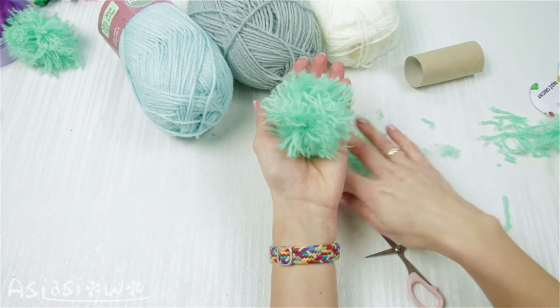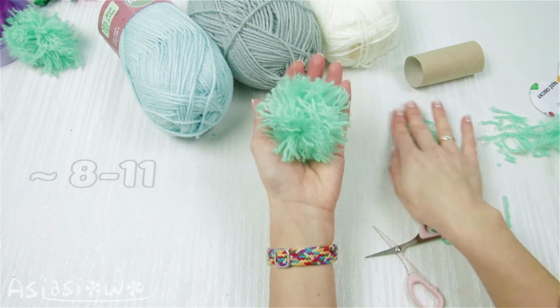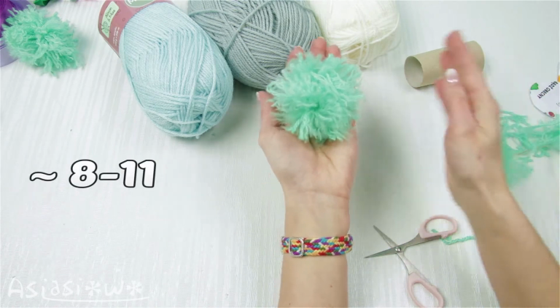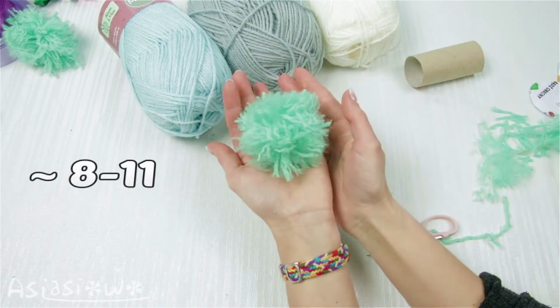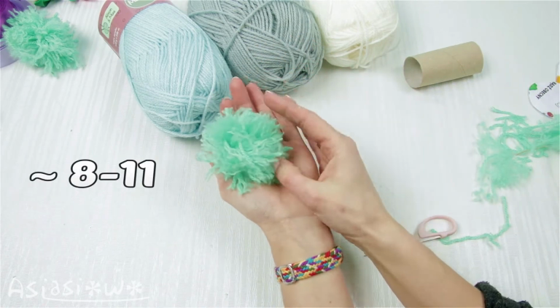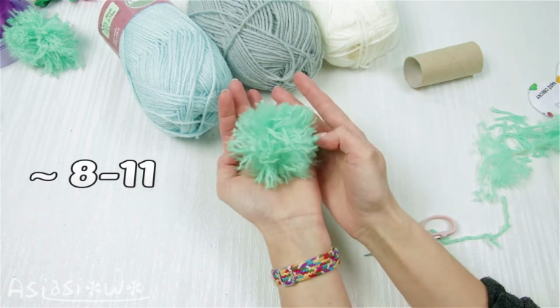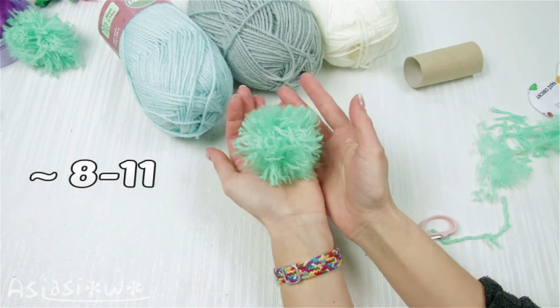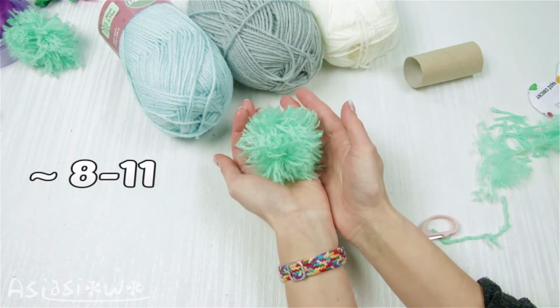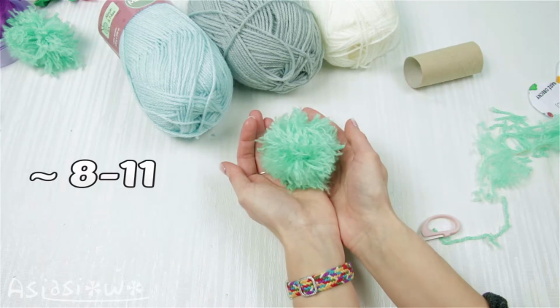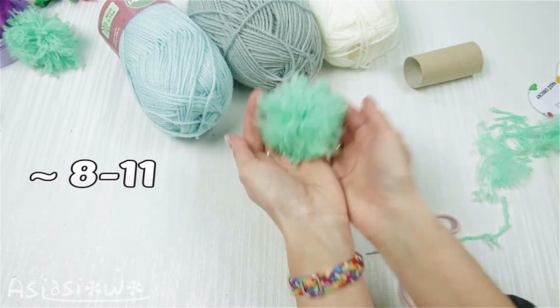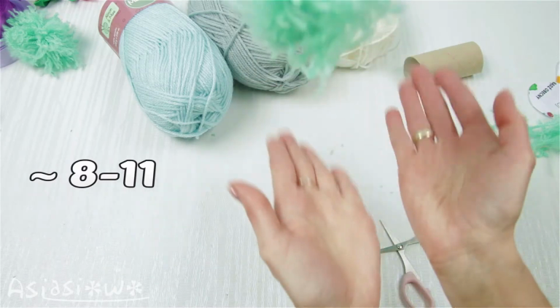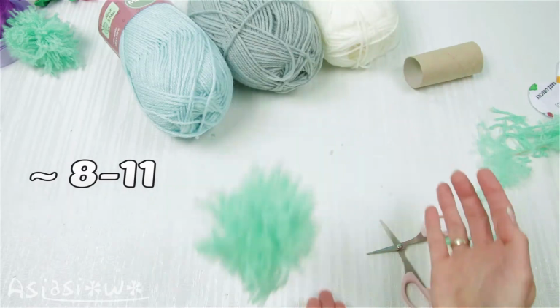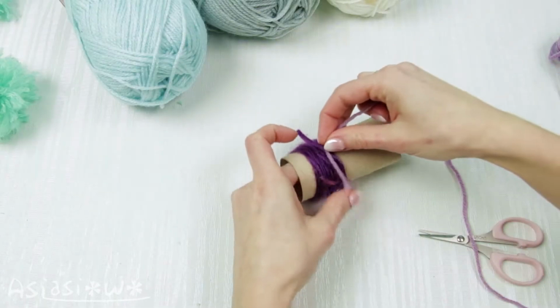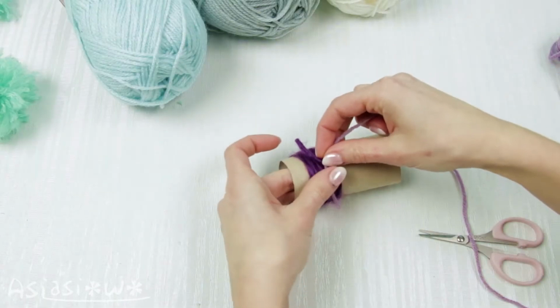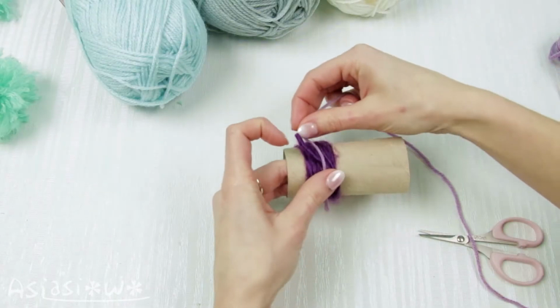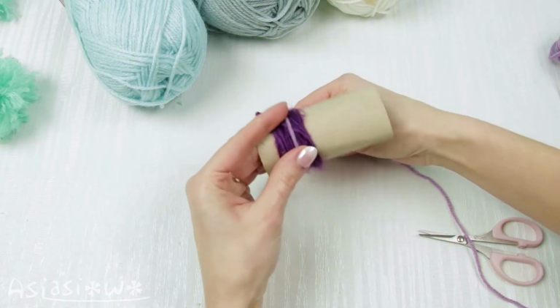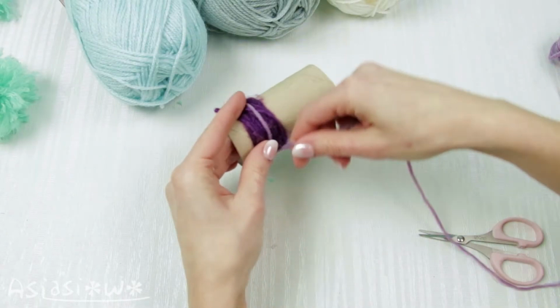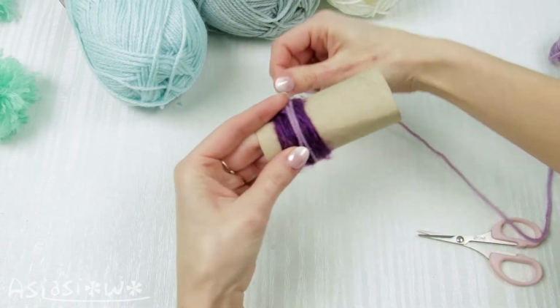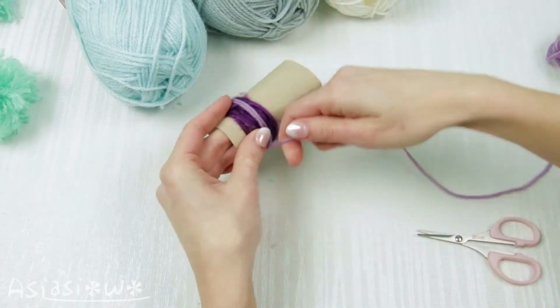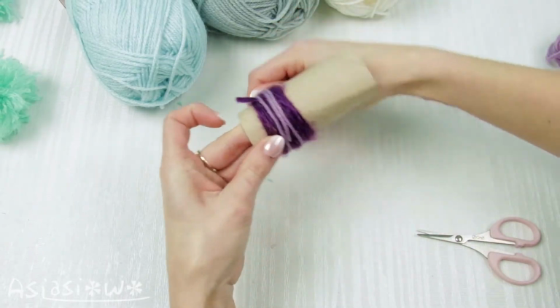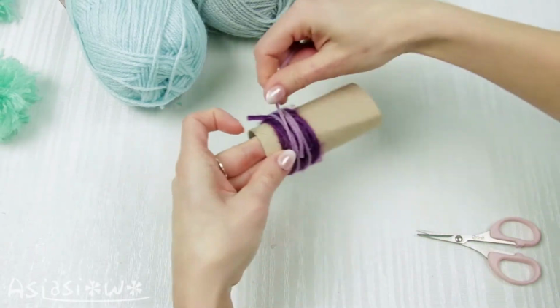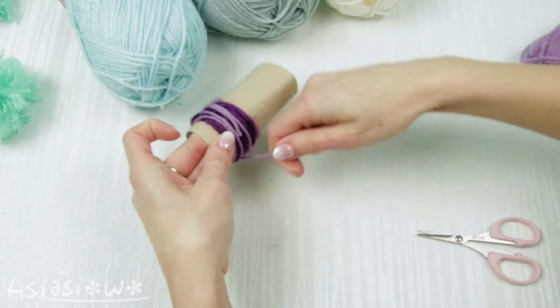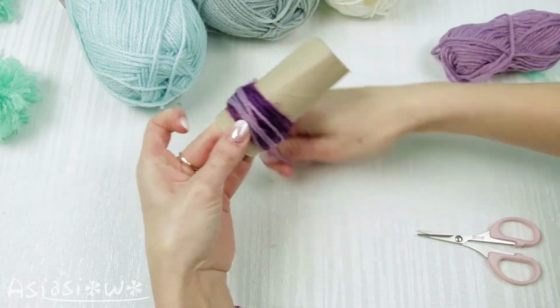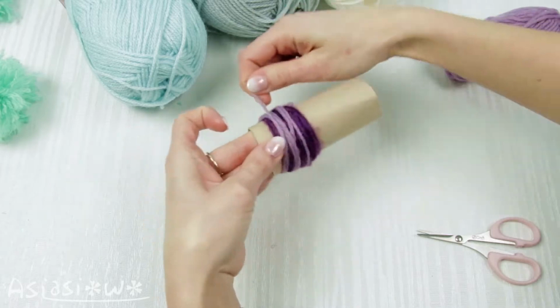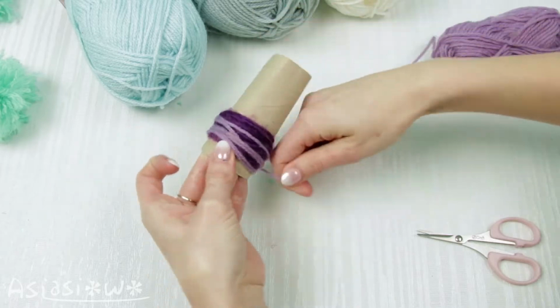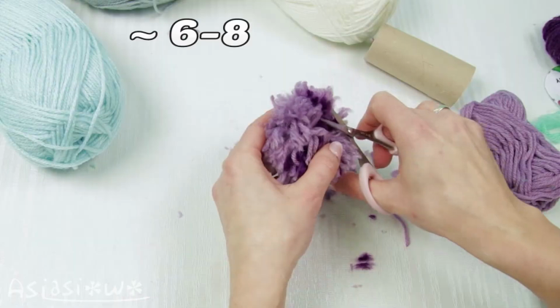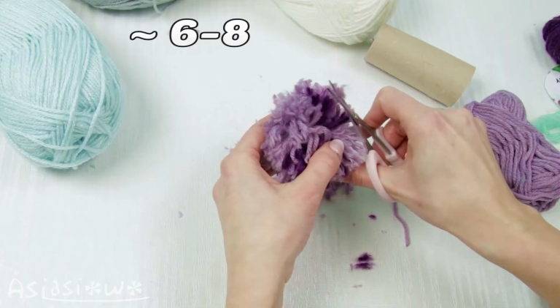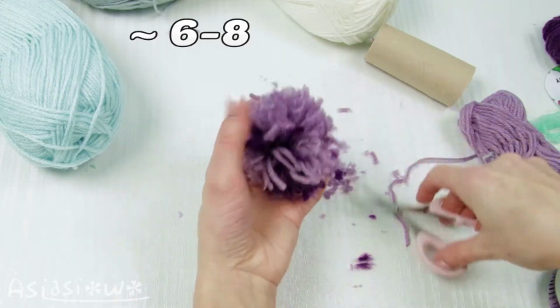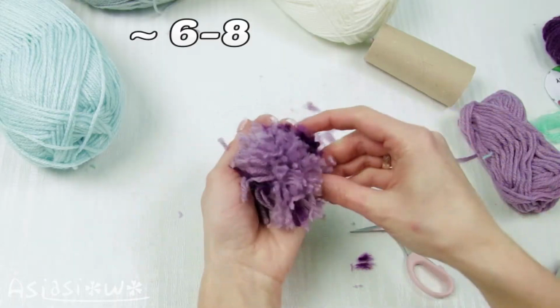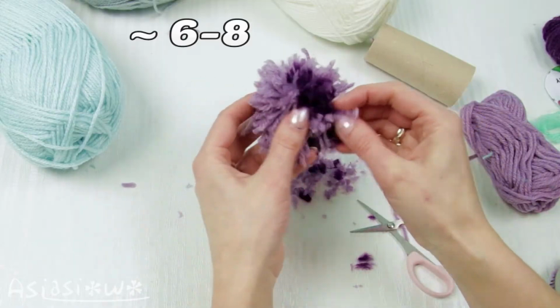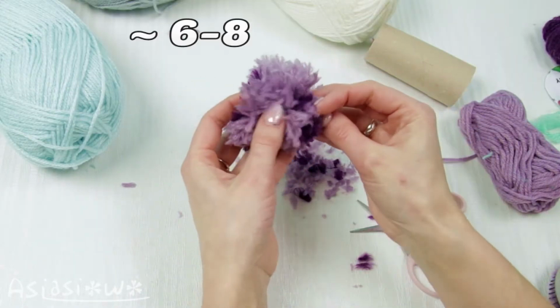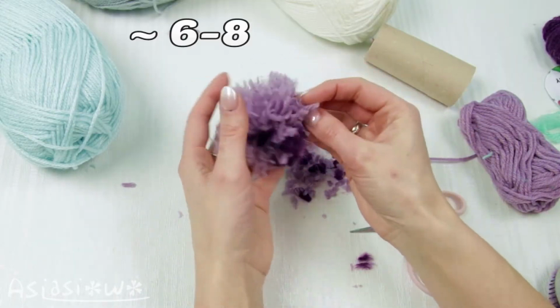We need about 8 to 11 of these pompons. We also need a different color of pompons. I combine 2 shades of purple. We need 6 to 8 of these pompons.